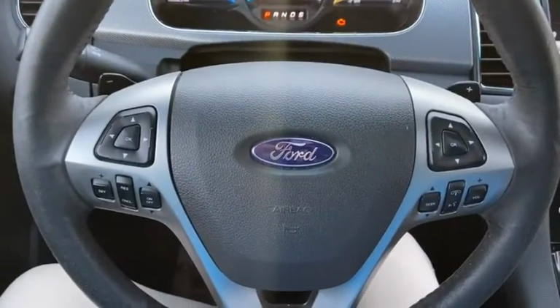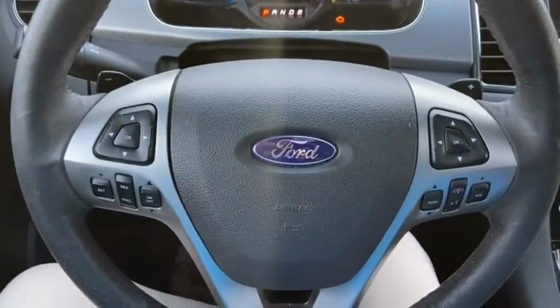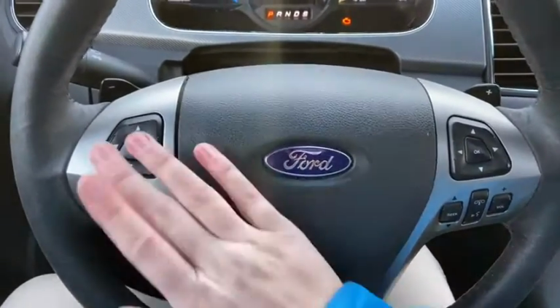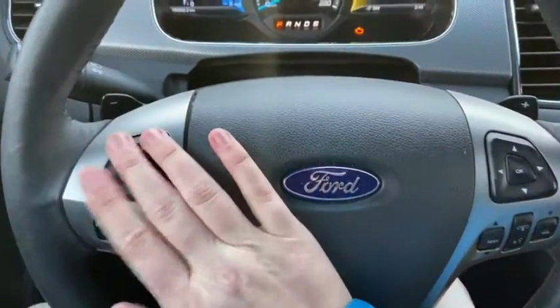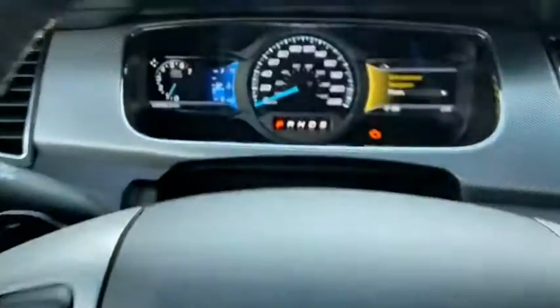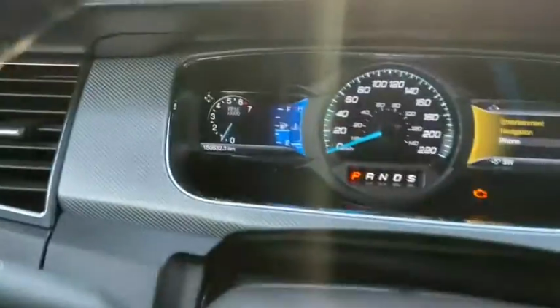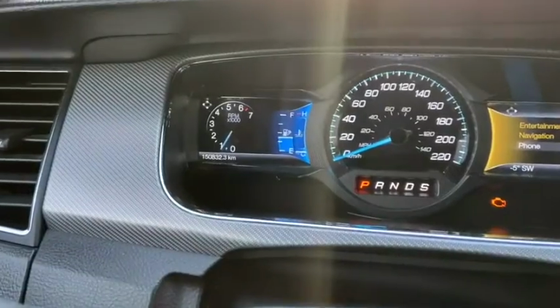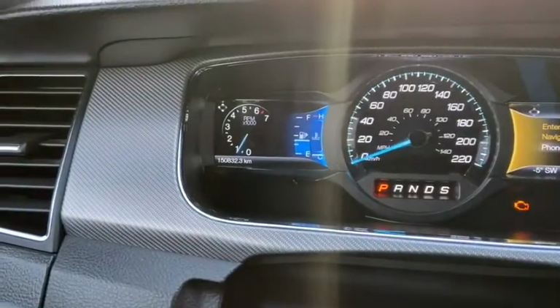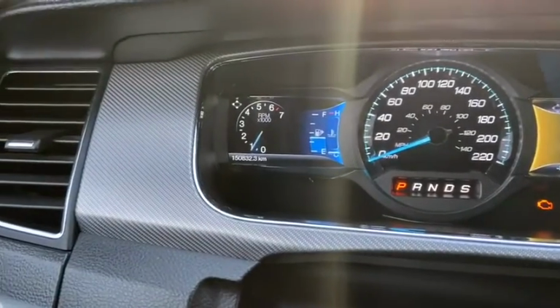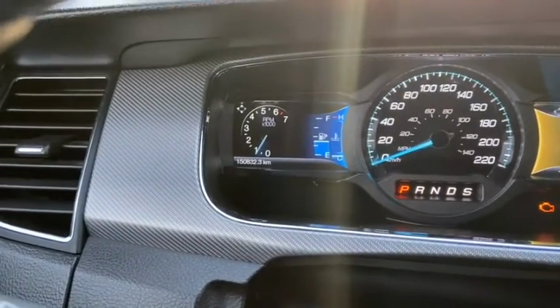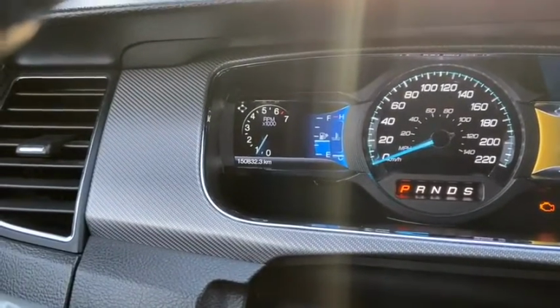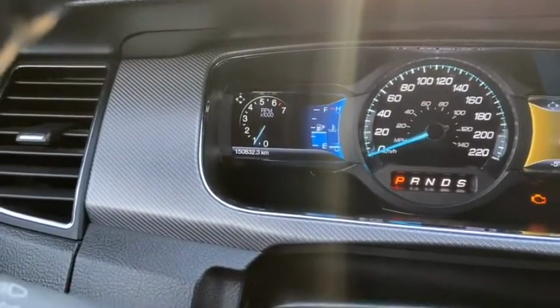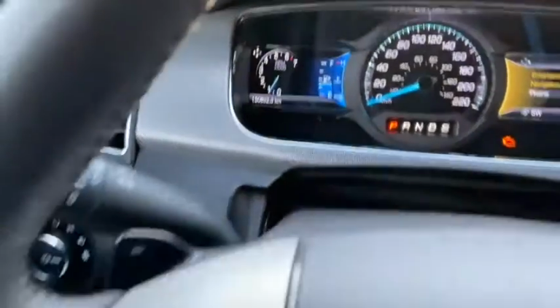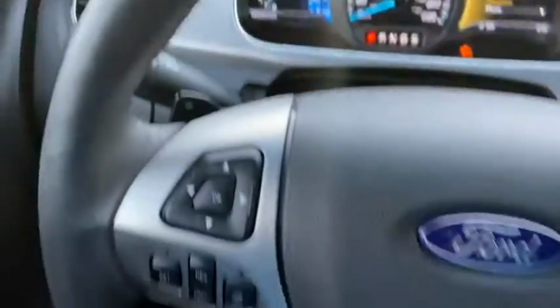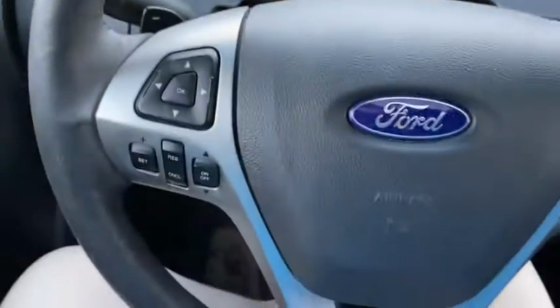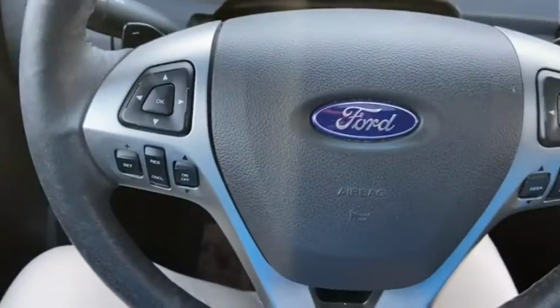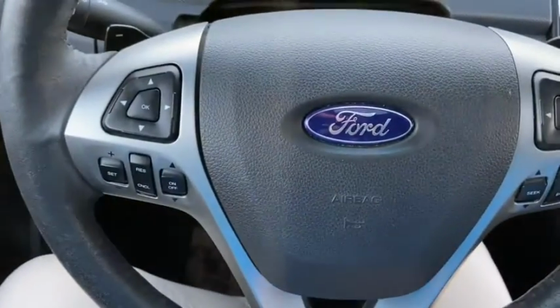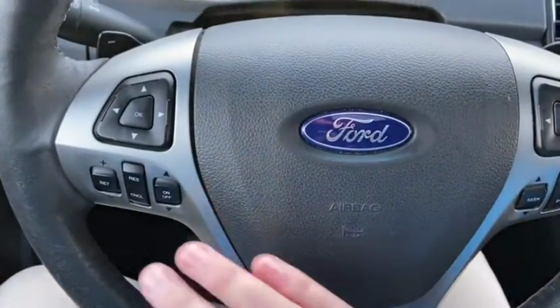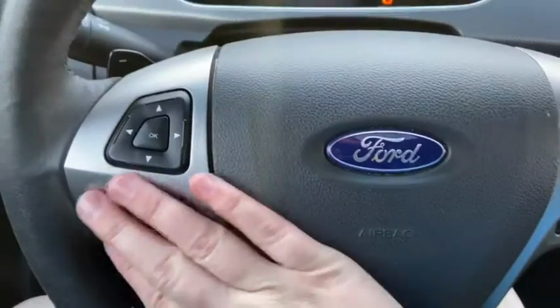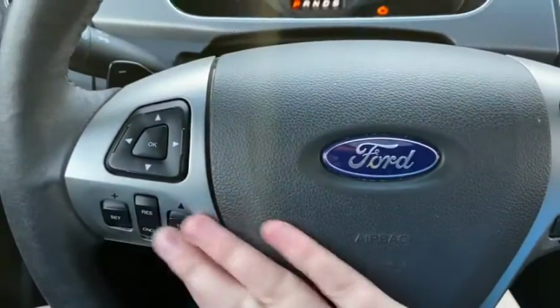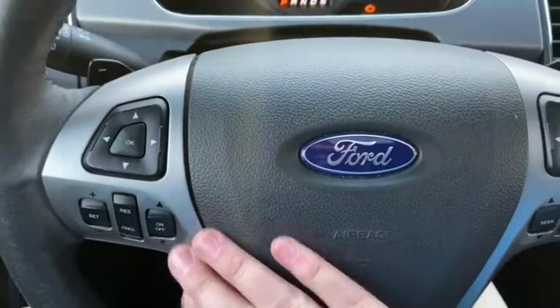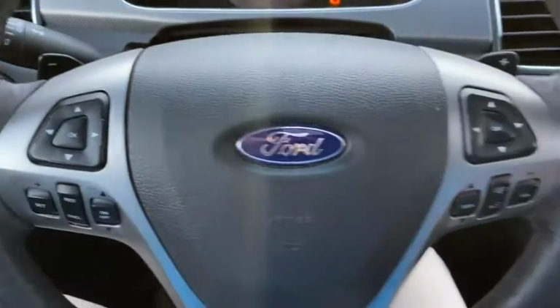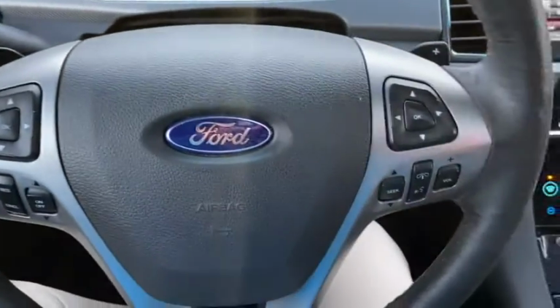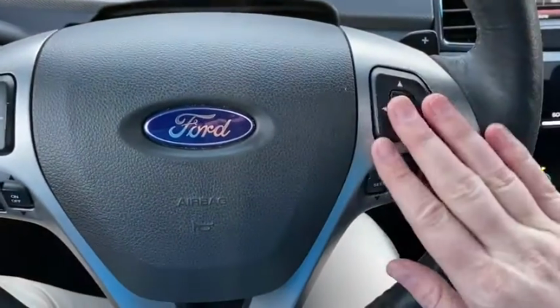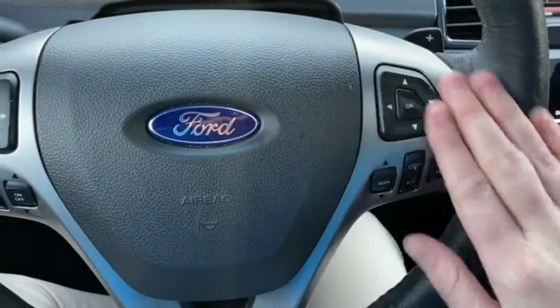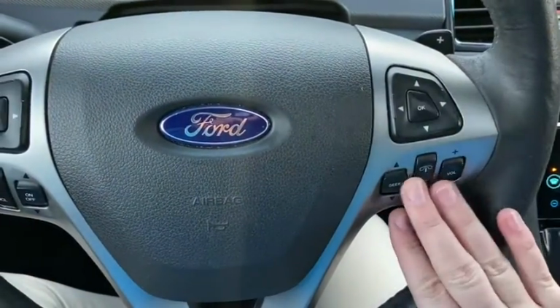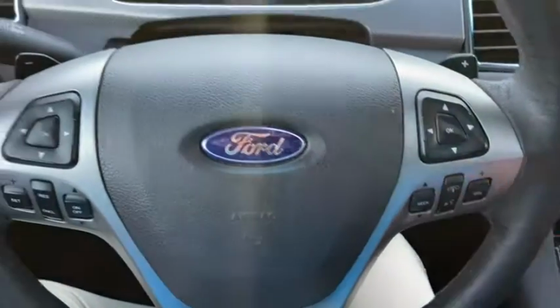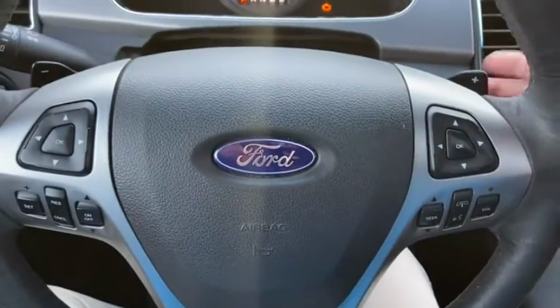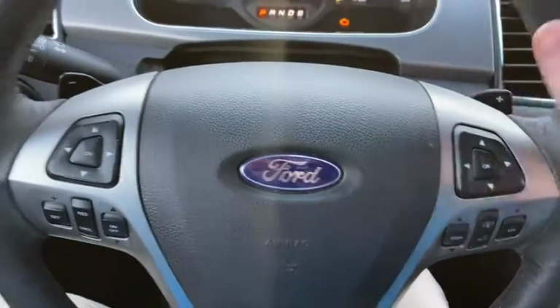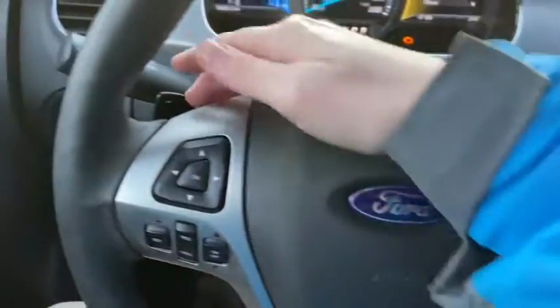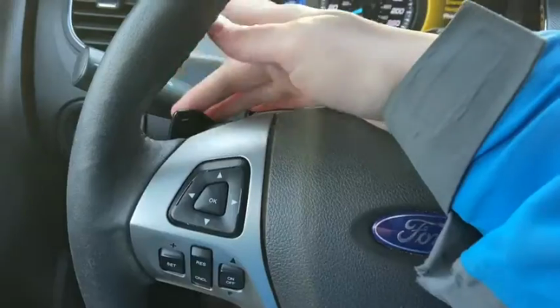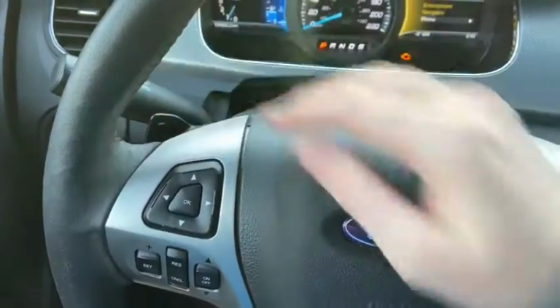On the steering wheel, arrows on the left hand side will take you through your information panel on the dash. You can see we have about 150,000 kilometers on this car. Down below we have our cruise control settings, and on the right we have our audio and hands-free with paddle shifters located behind the wheel.